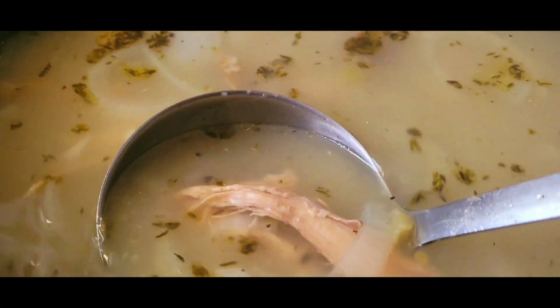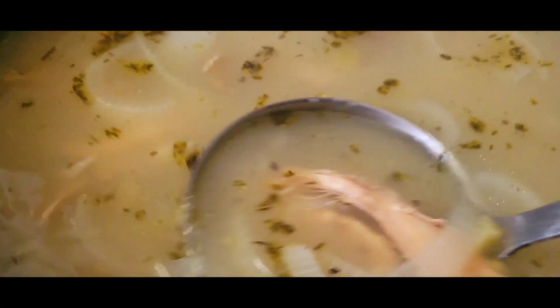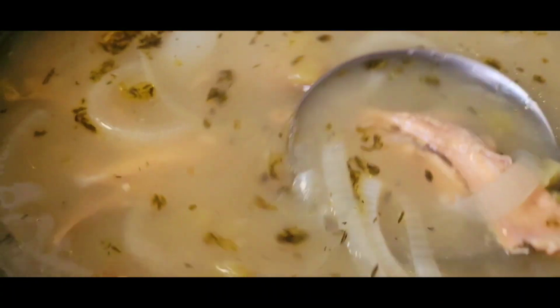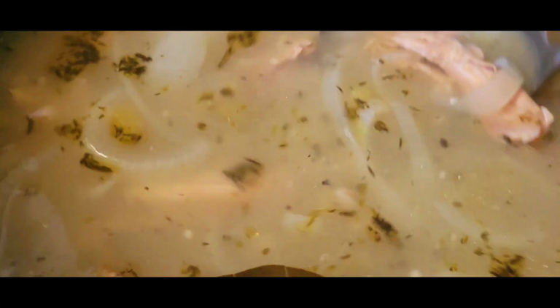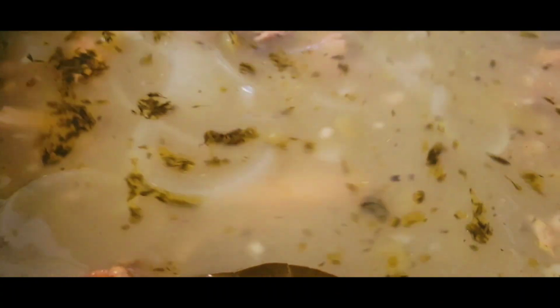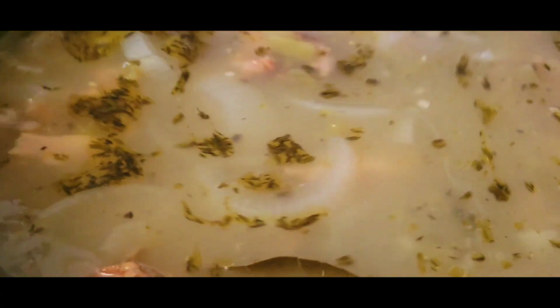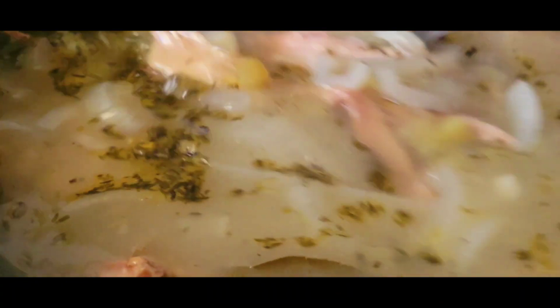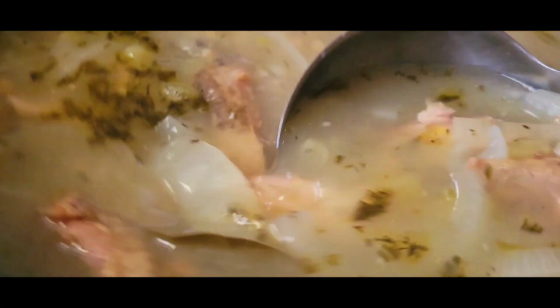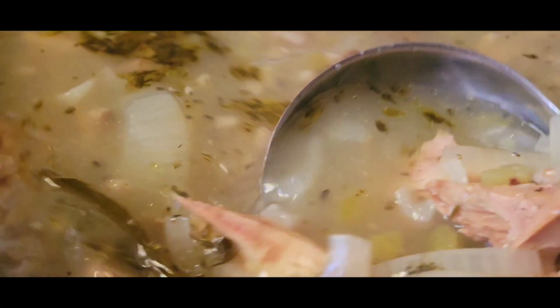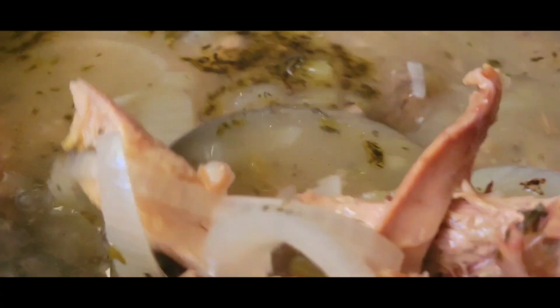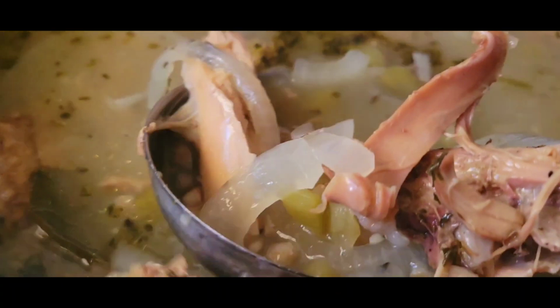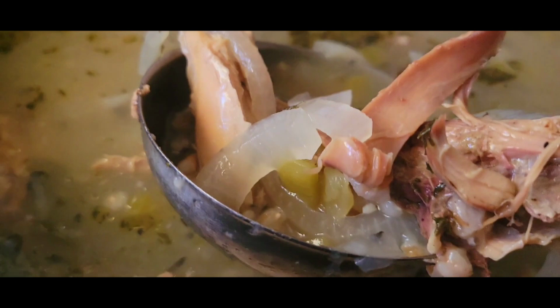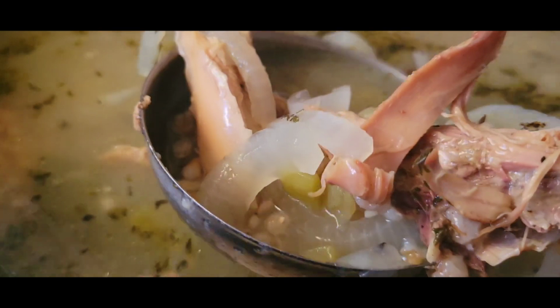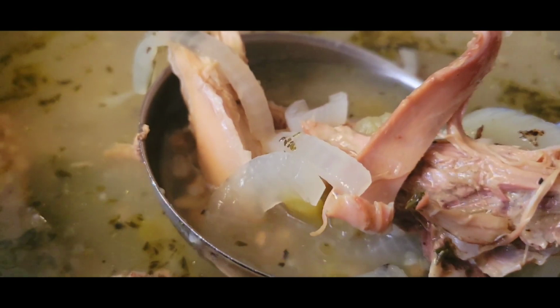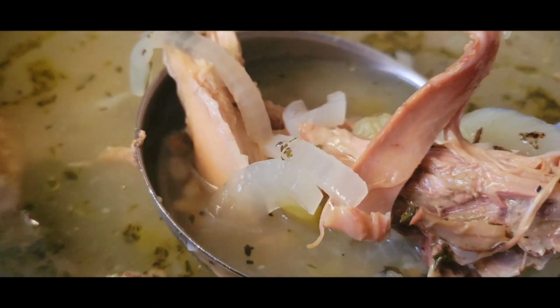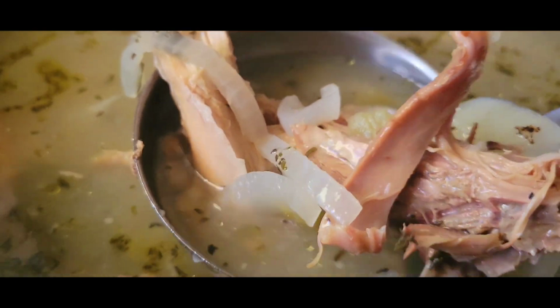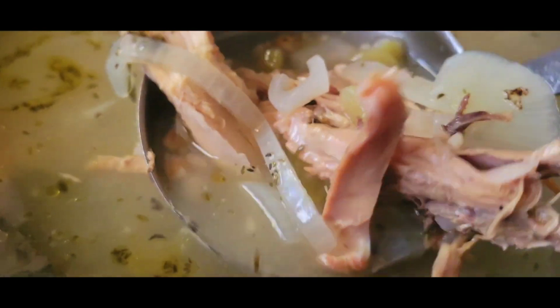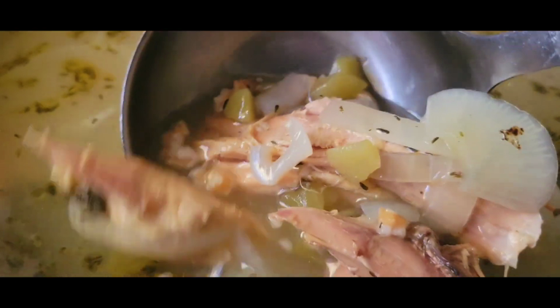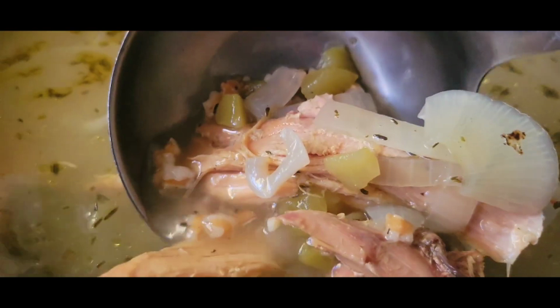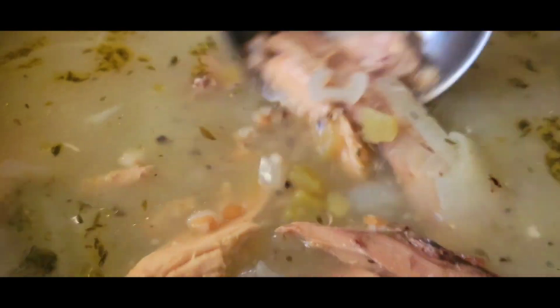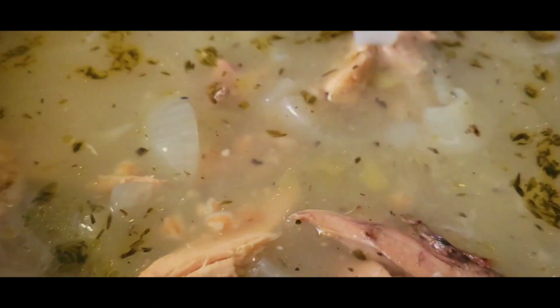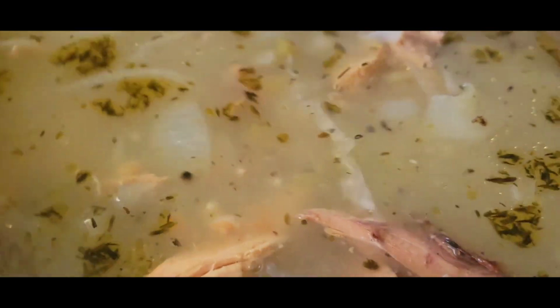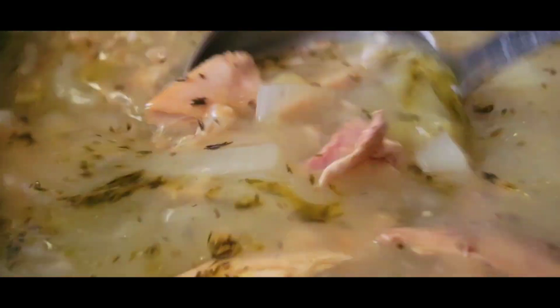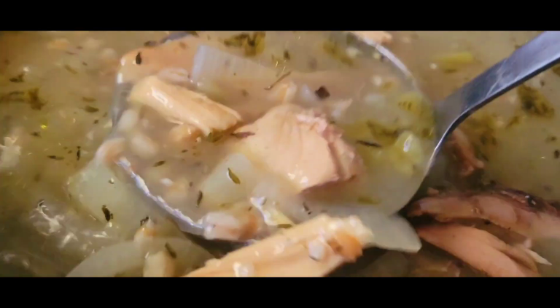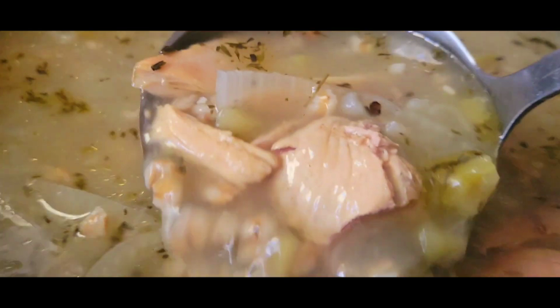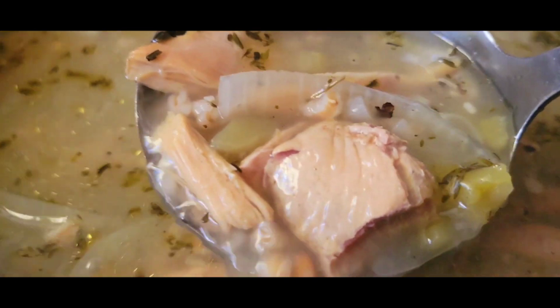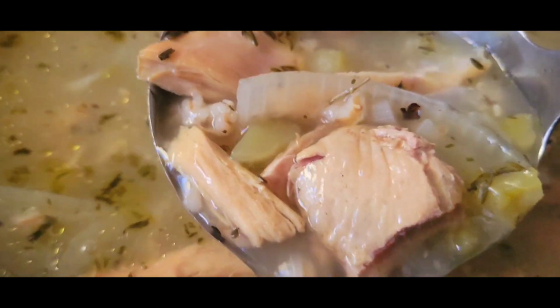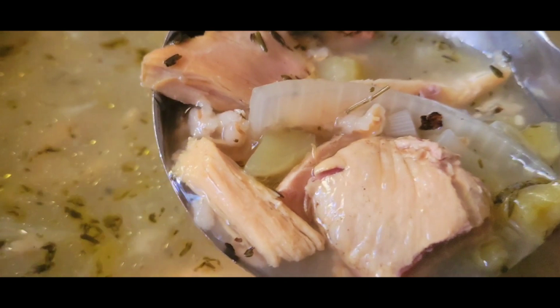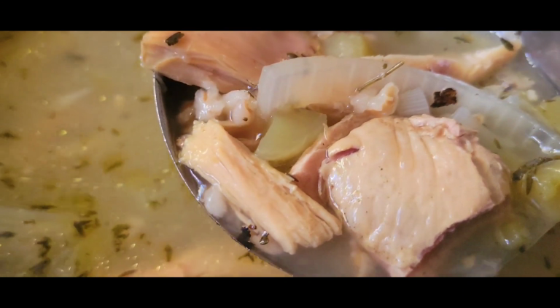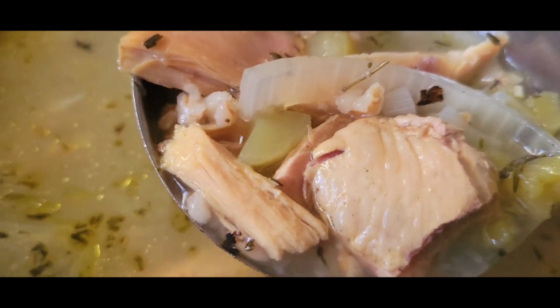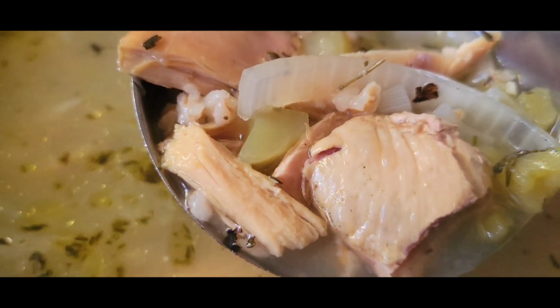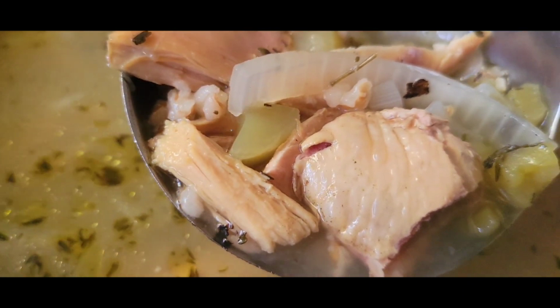The soup turned out really great, mashallah. You can see the farro in there, how it kind of opens up — don't put too much in there. It kind of looks like barley.